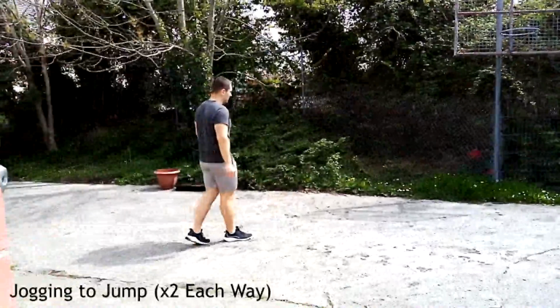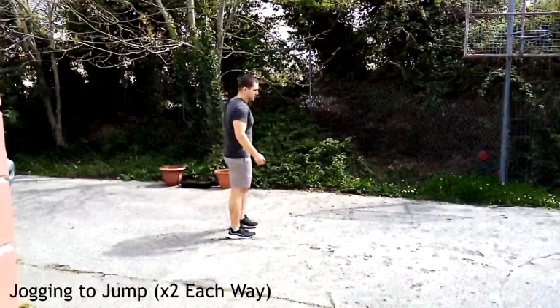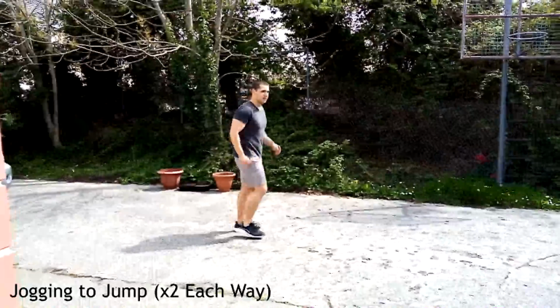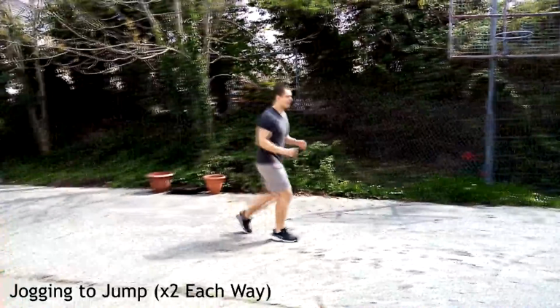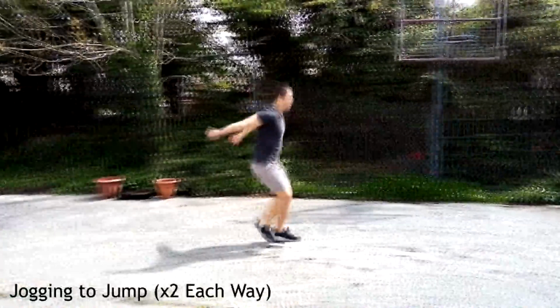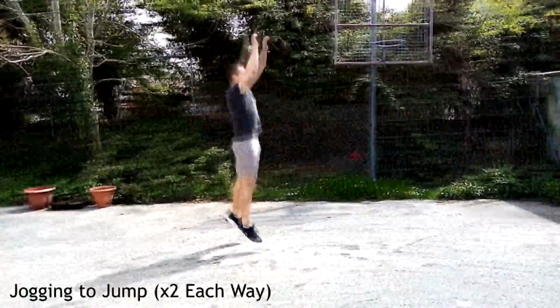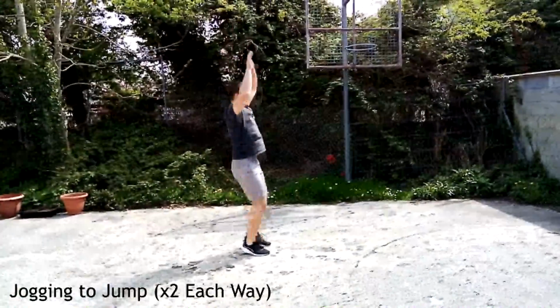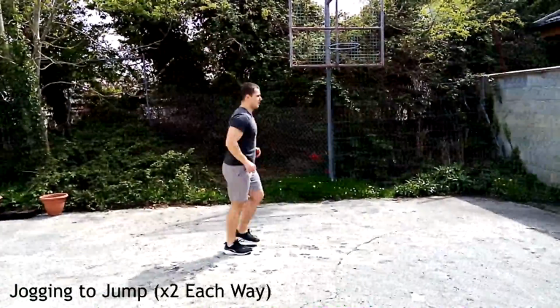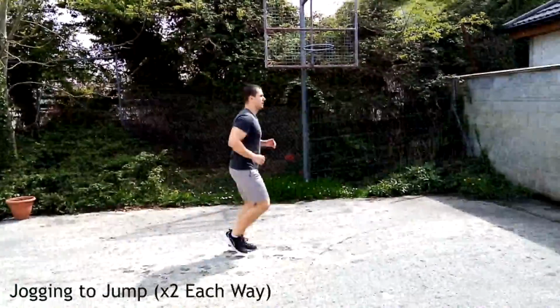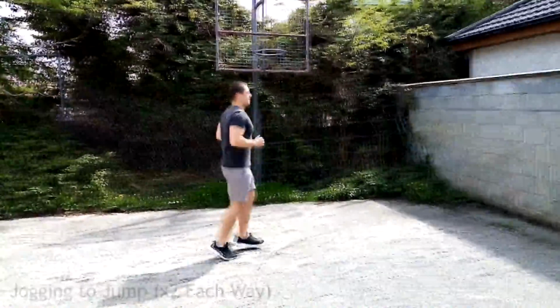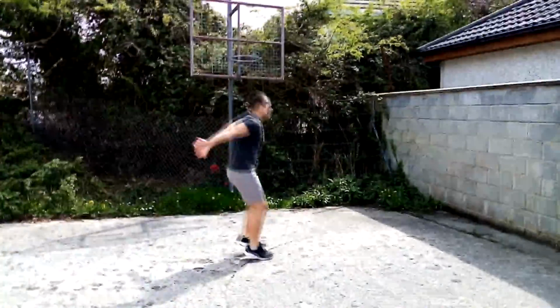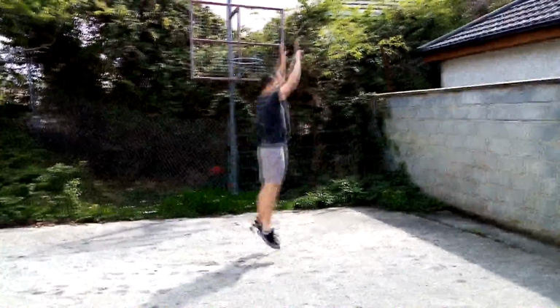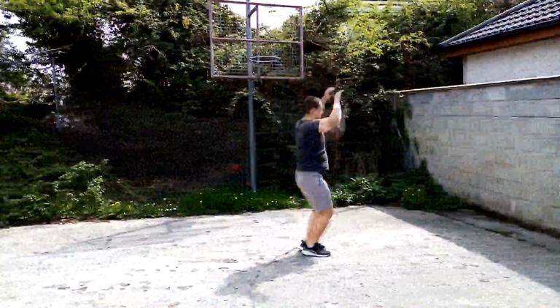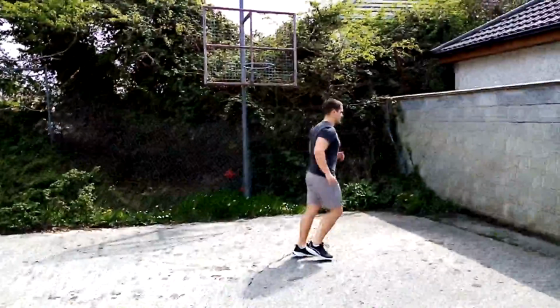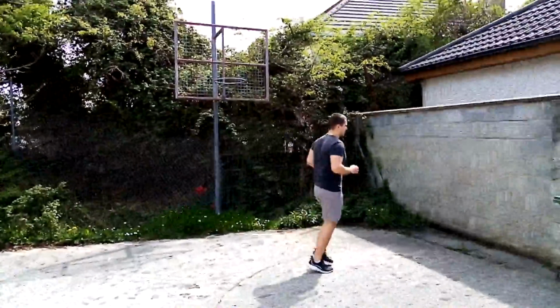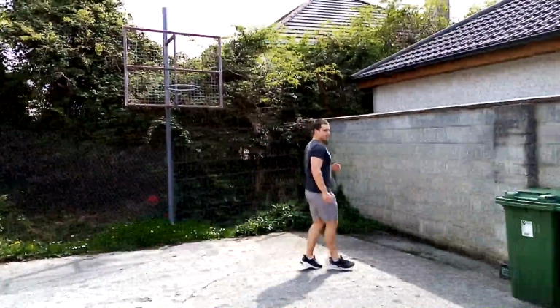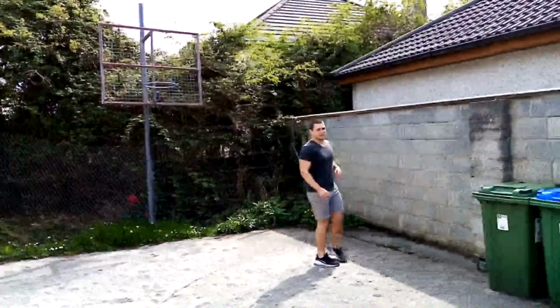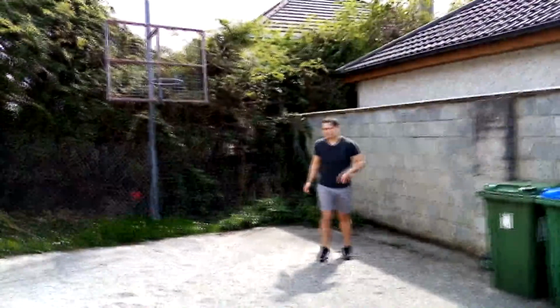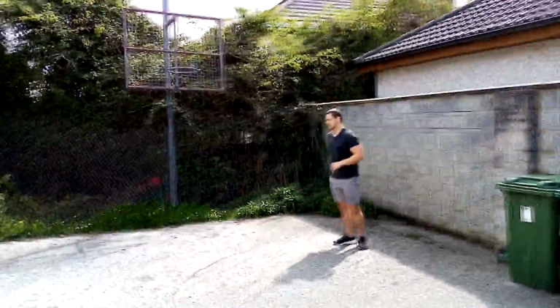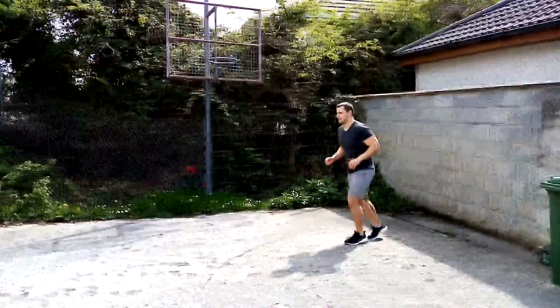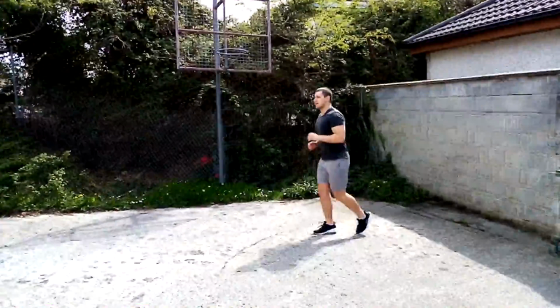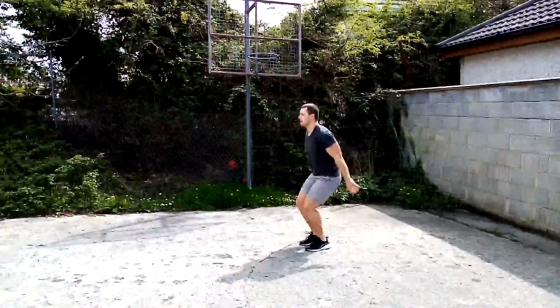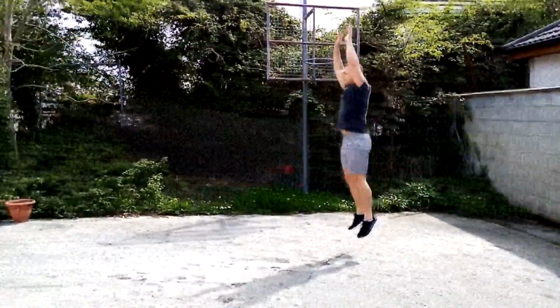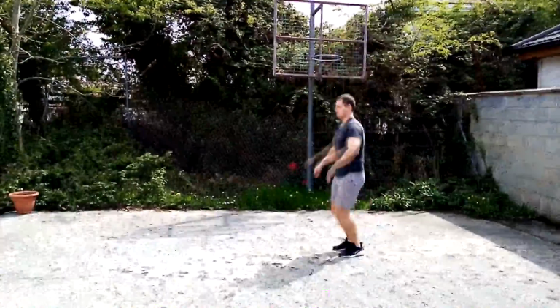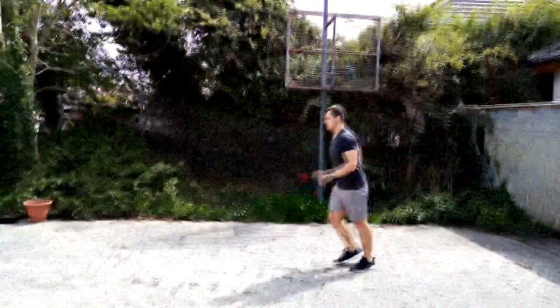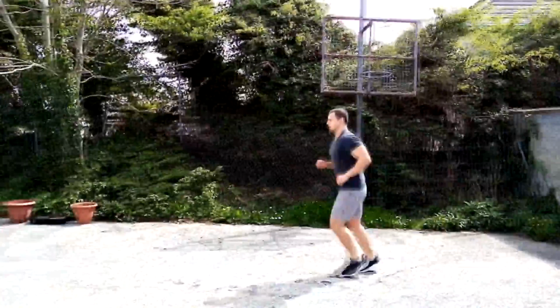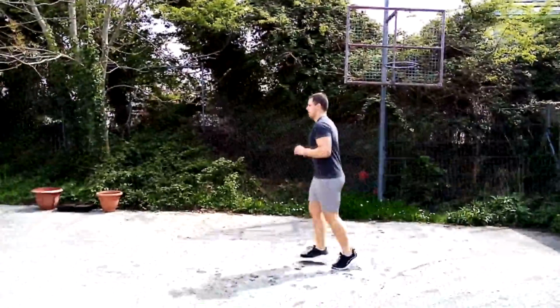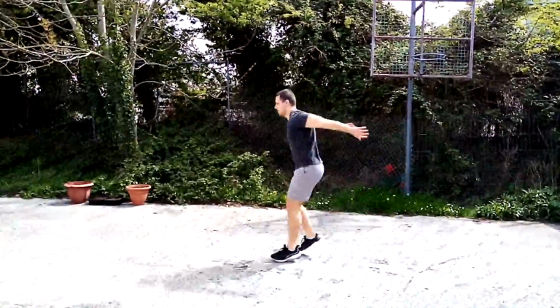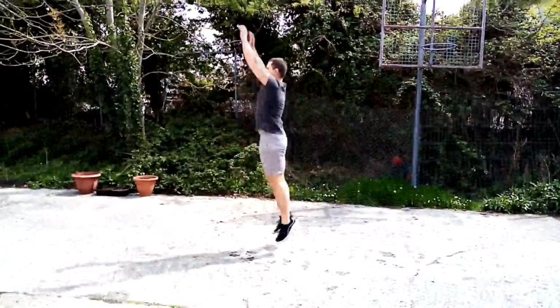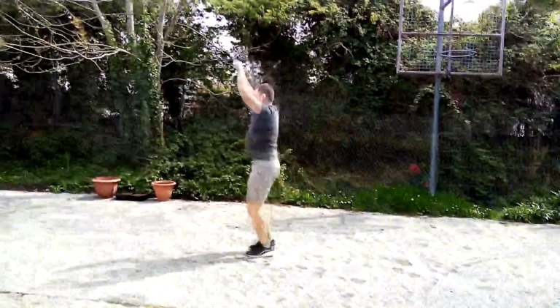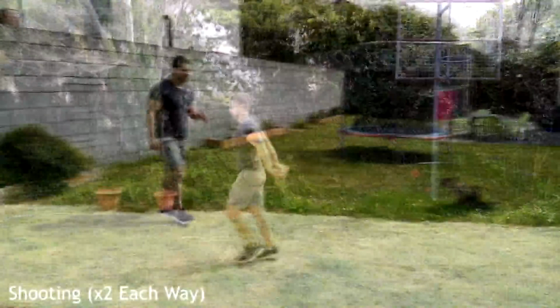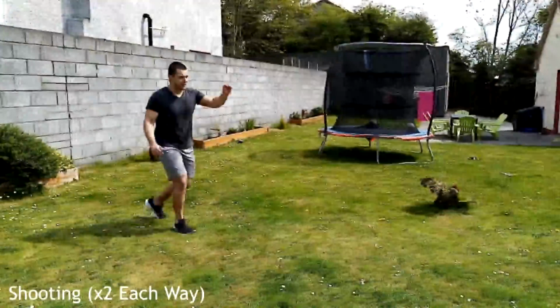Next on the list is the jog and jump. We're going to do two jumps with one jog in between, both ways. Jump nice and high, landing softly on the legs. Here we're also working on our power.